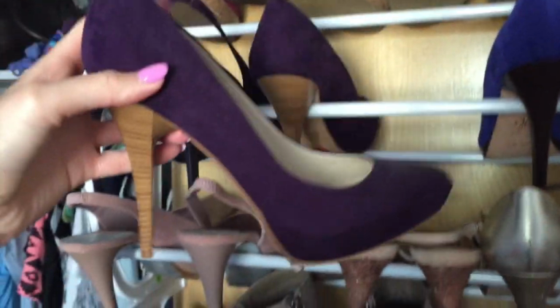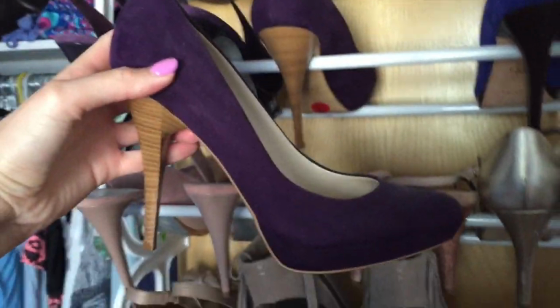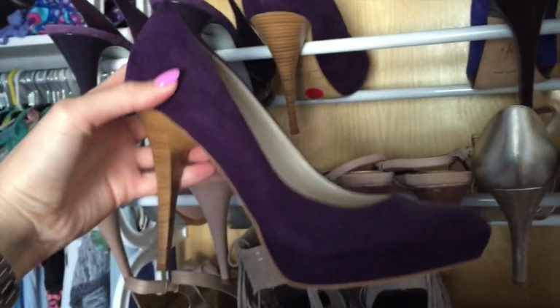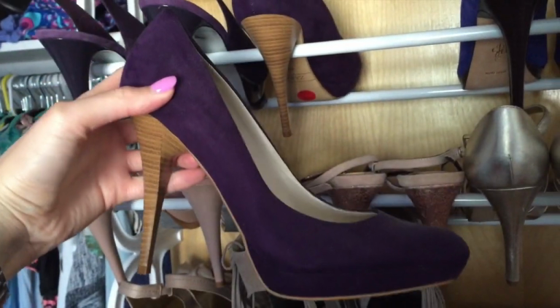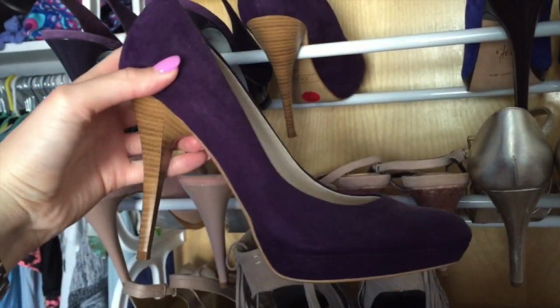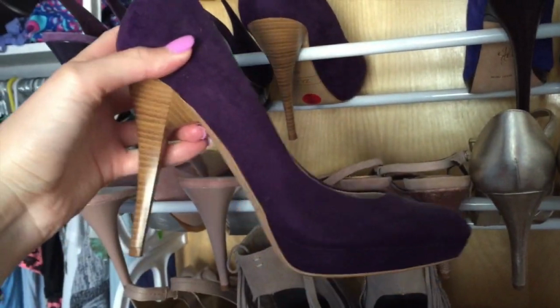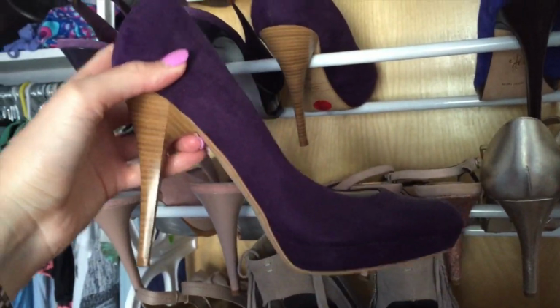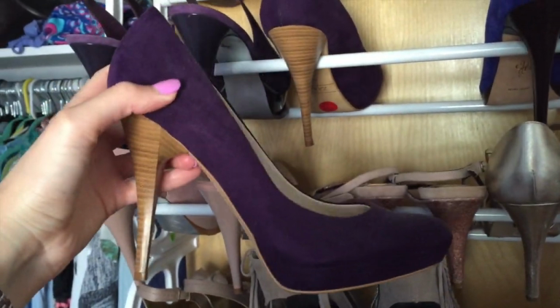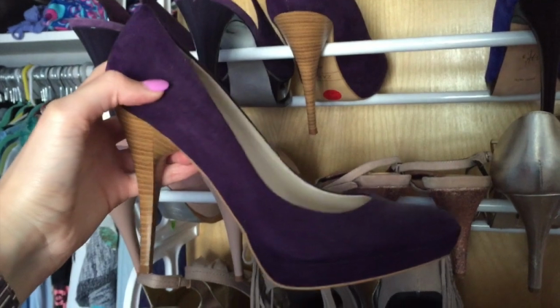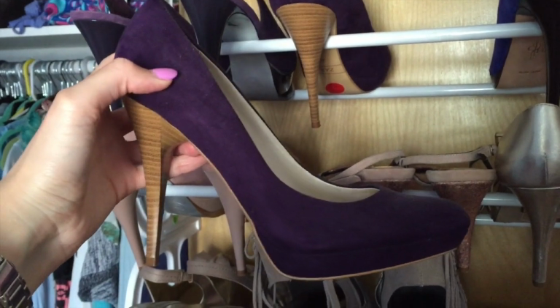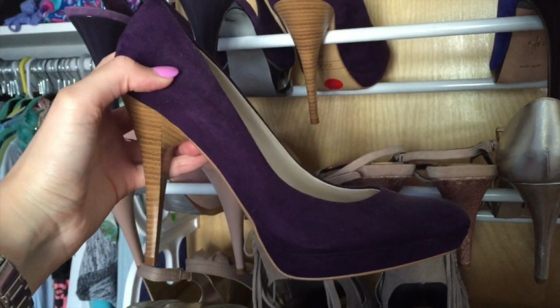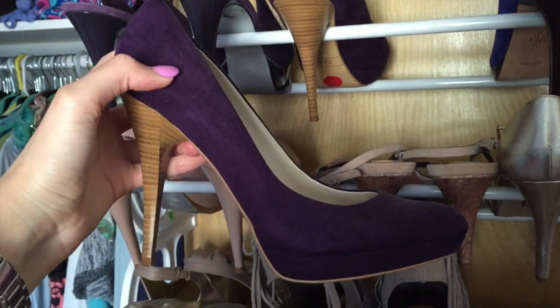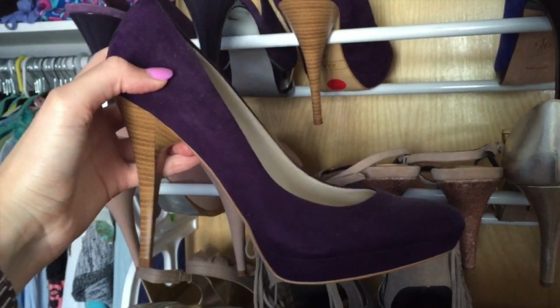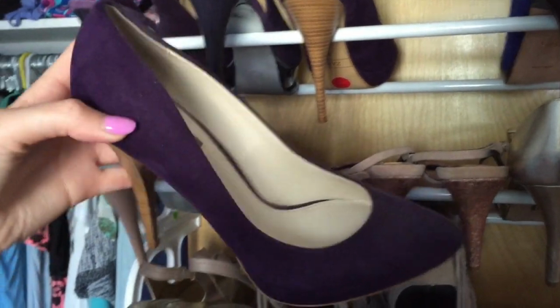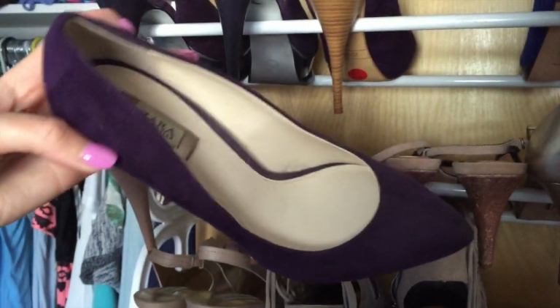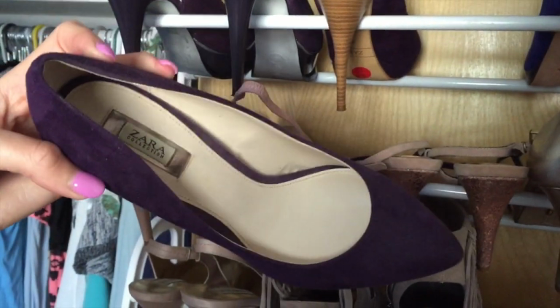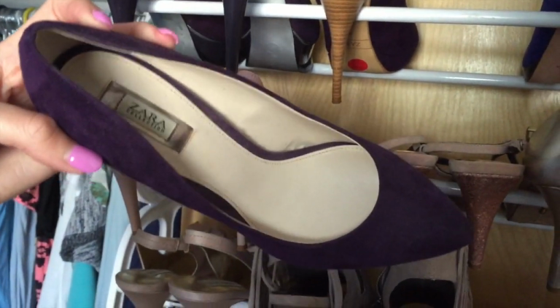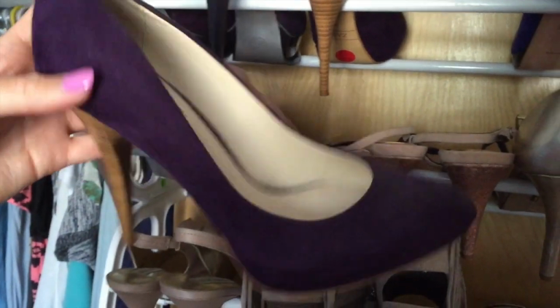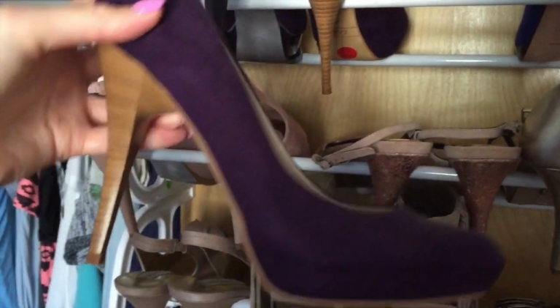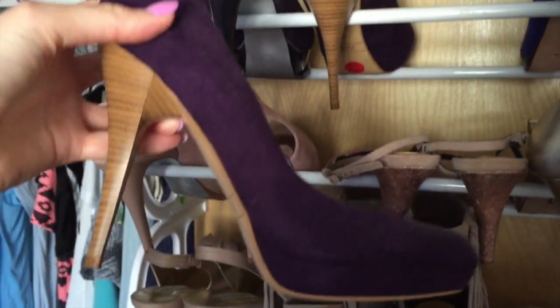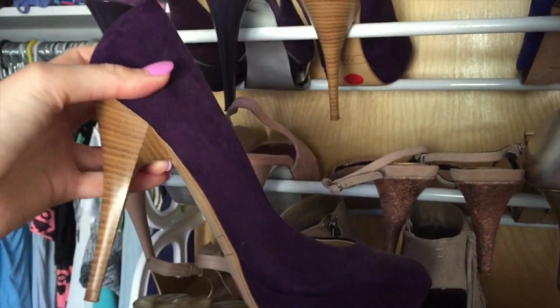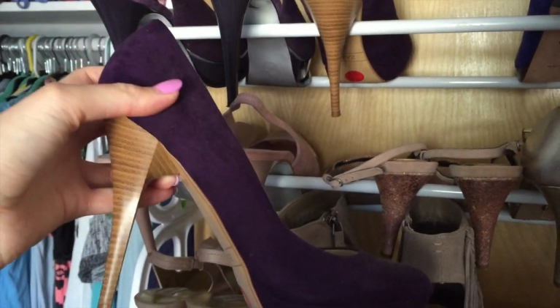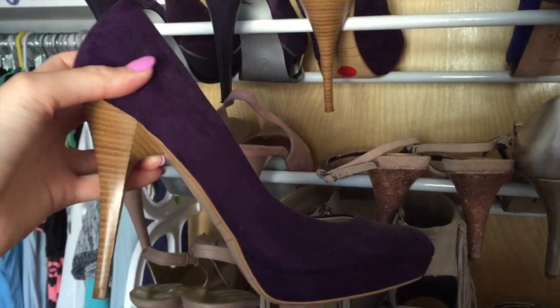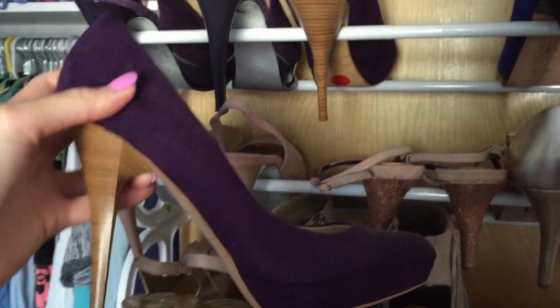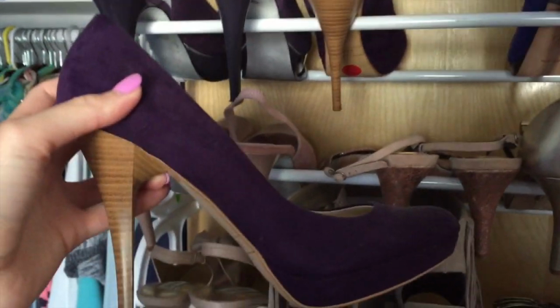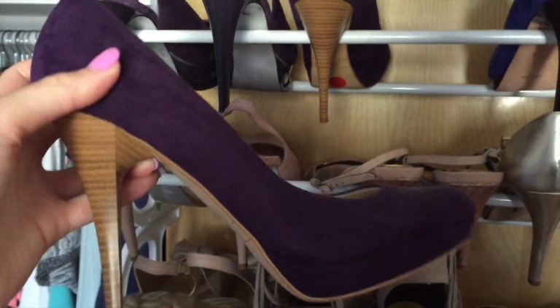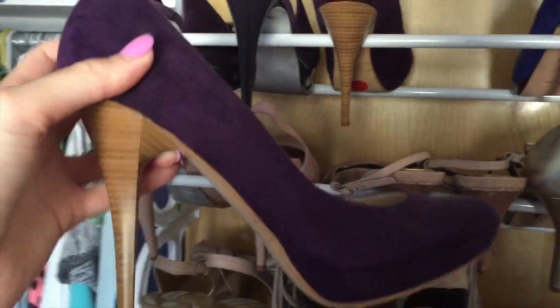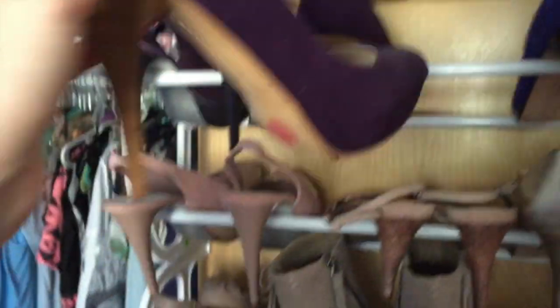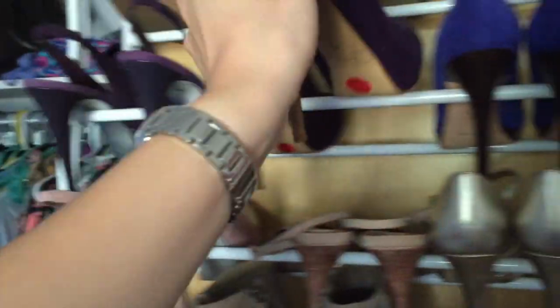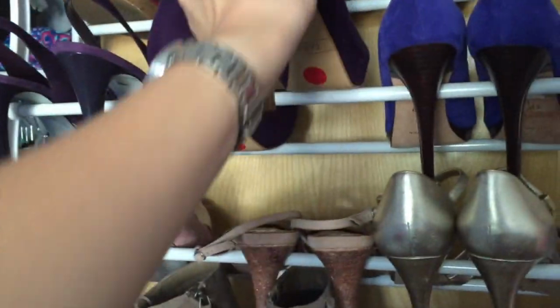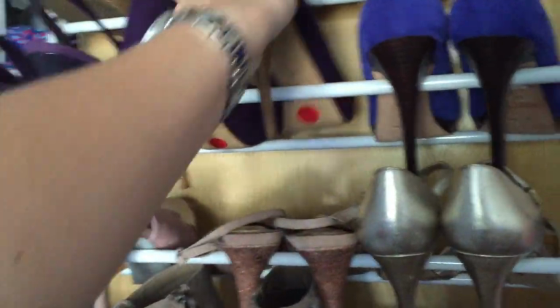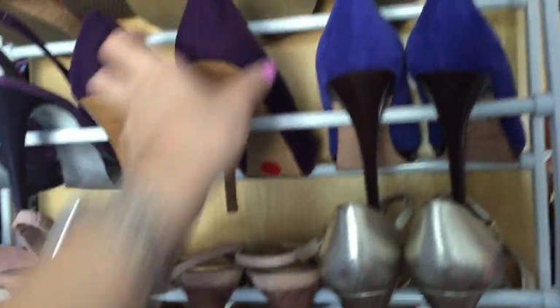These, on the other hand, are super uncomfortable. These are from Zara. I wore them like one time and had to be barefoot most of the time because I couldn't even walk.